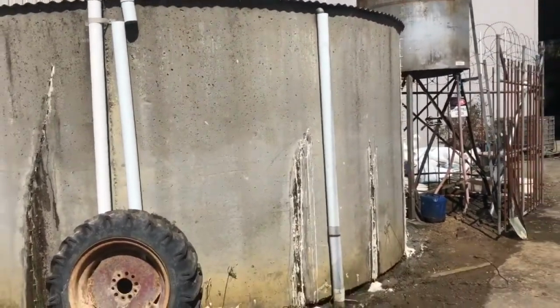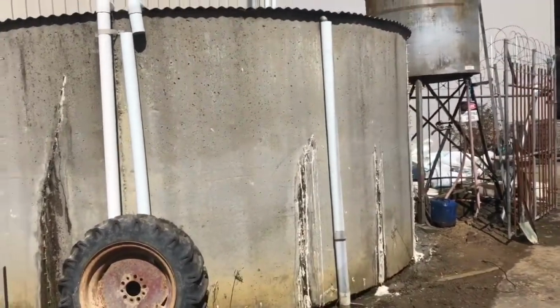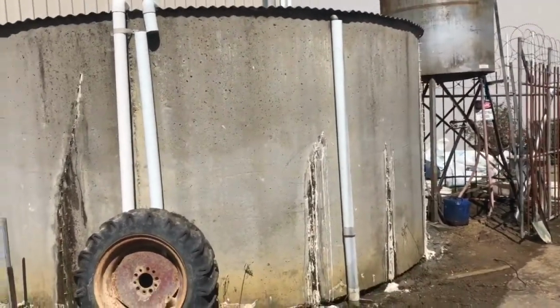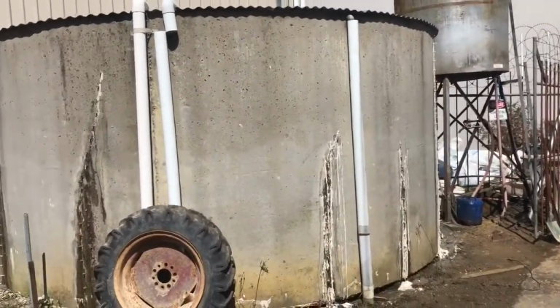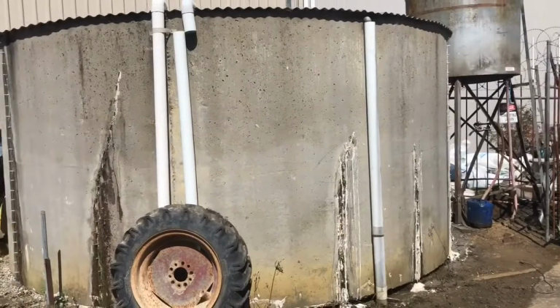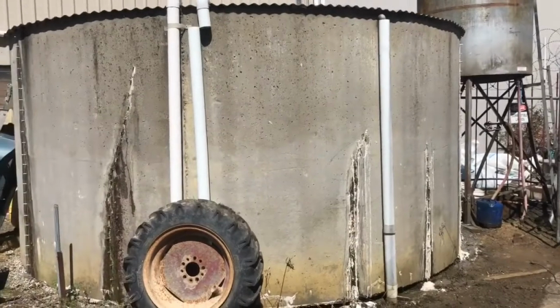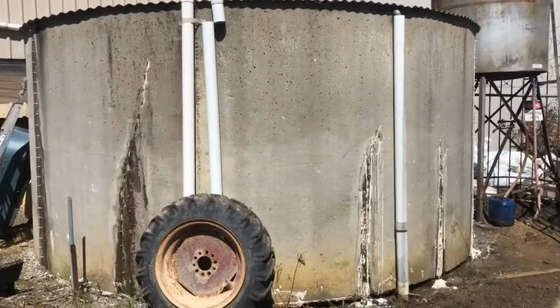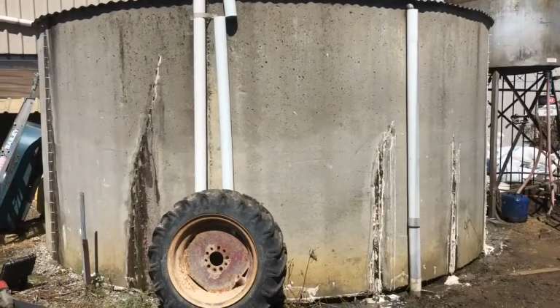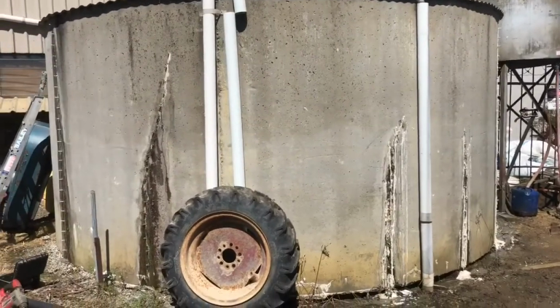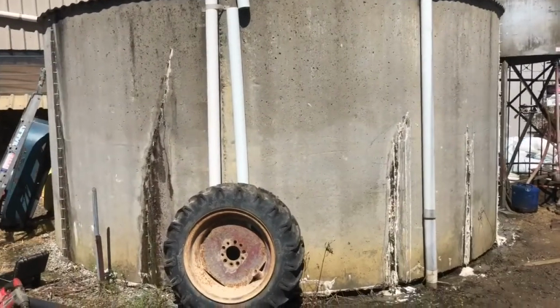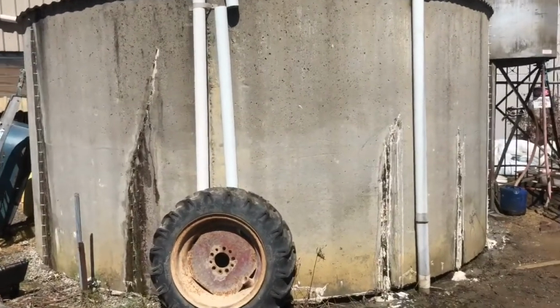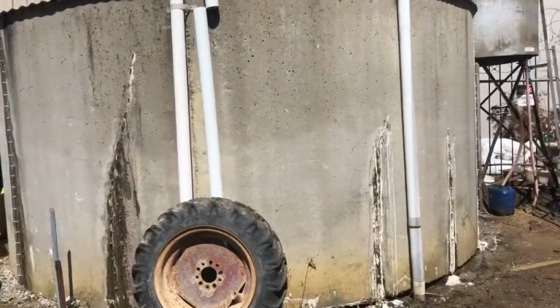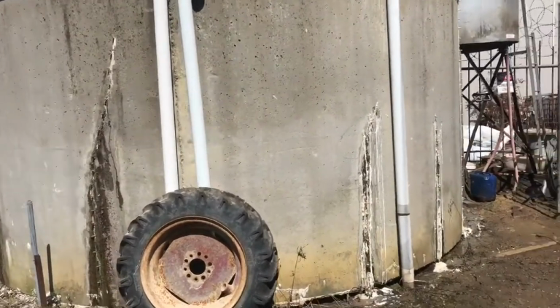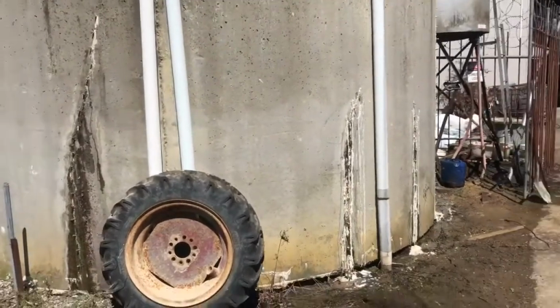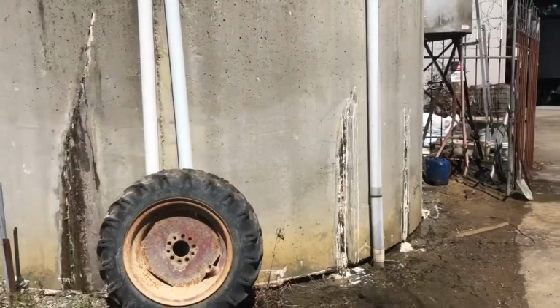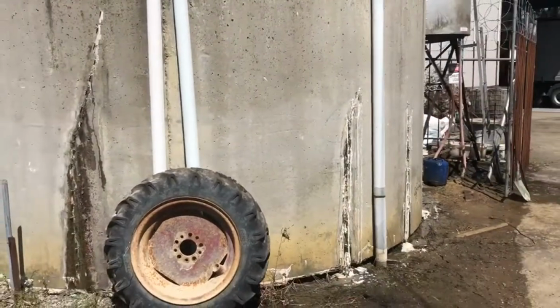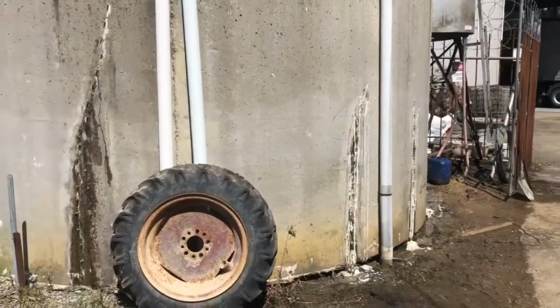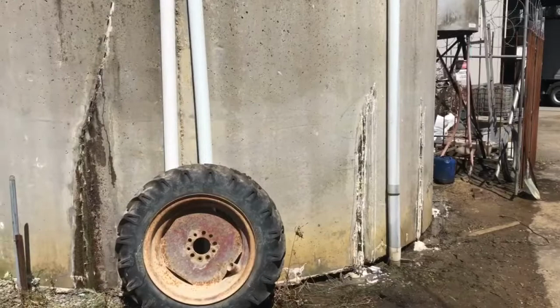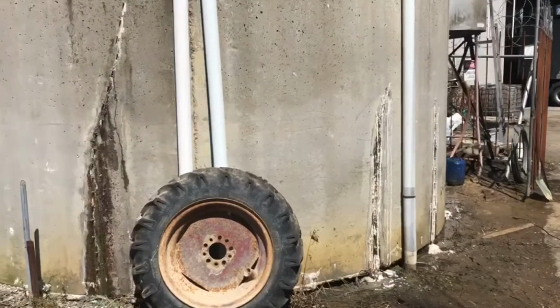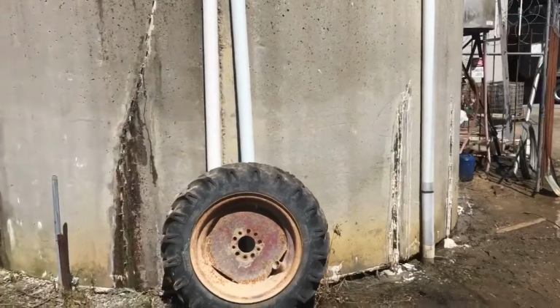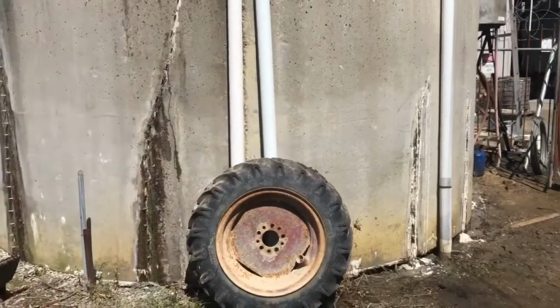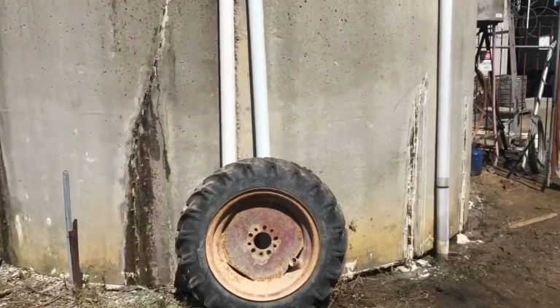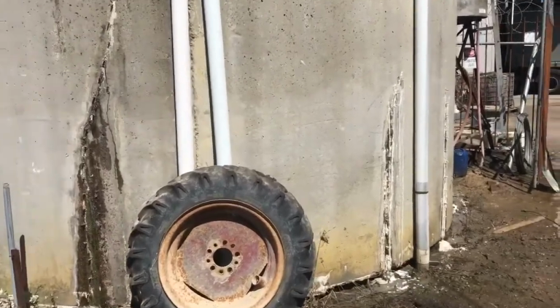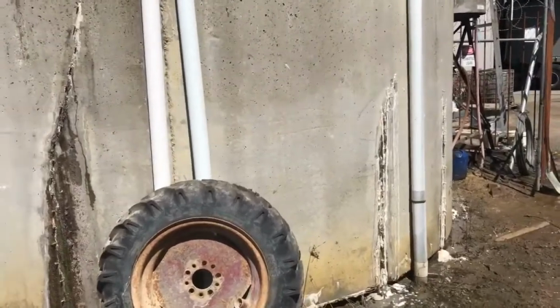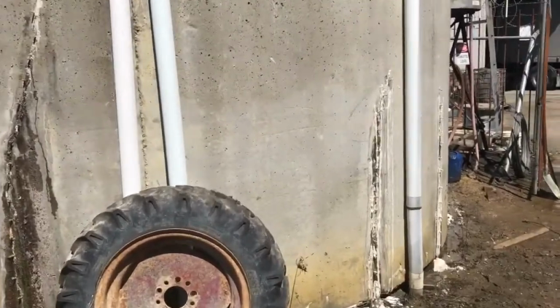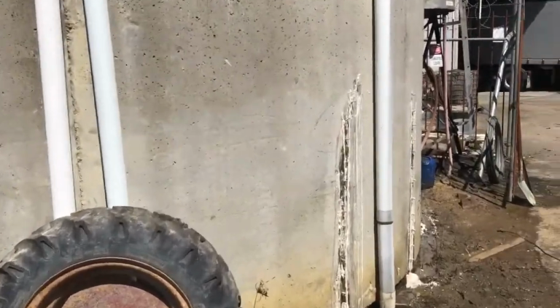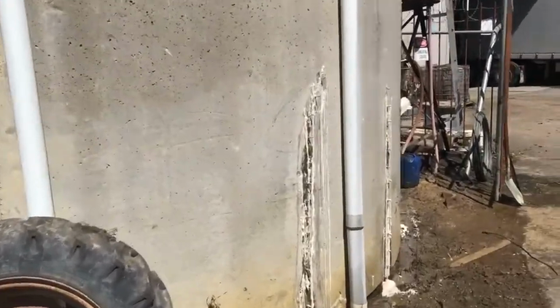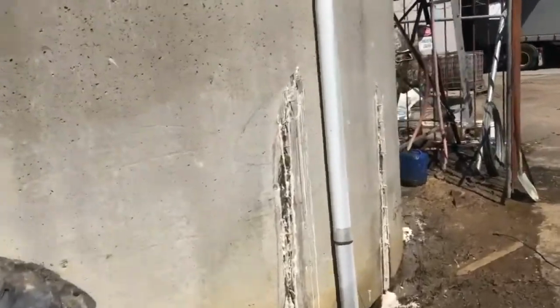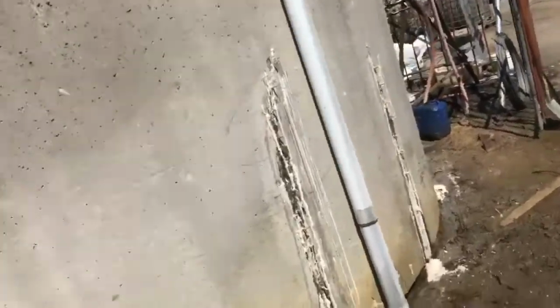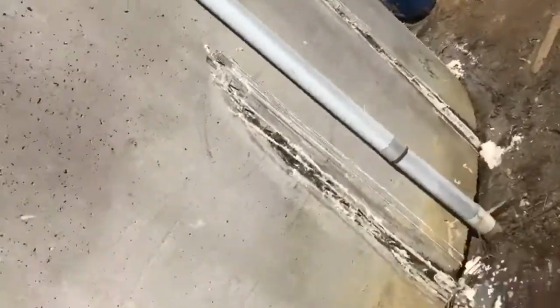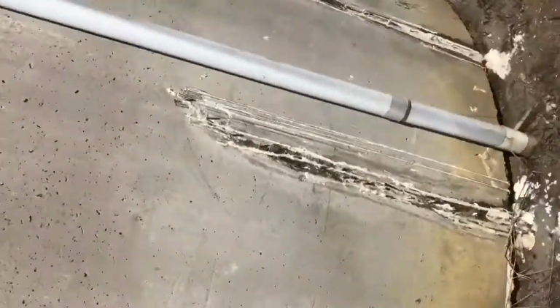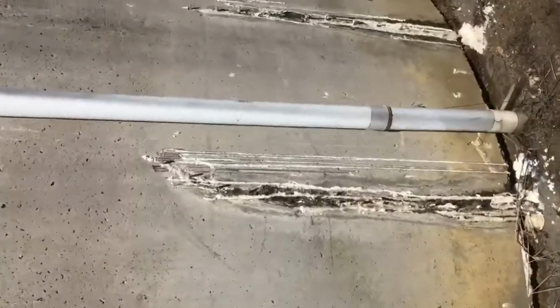These tanks are 35, 38 years old, I think he said. So yeah, an amazing repair system. It does a great job.